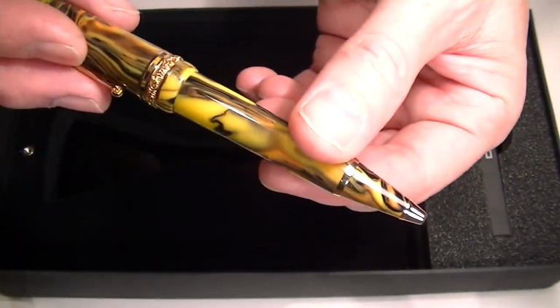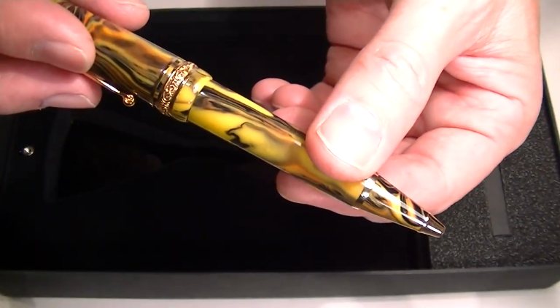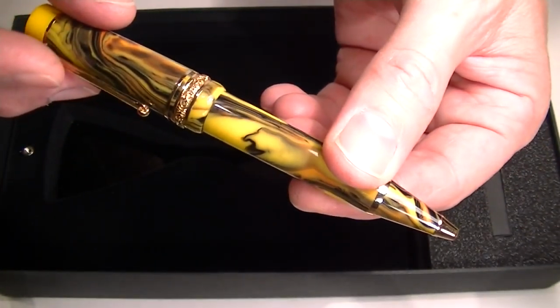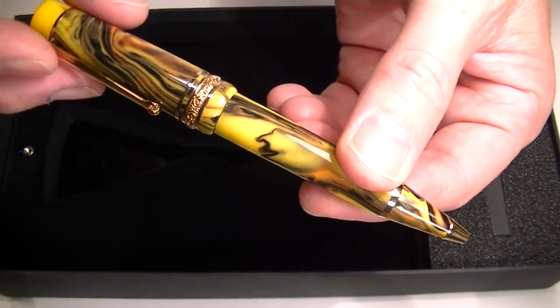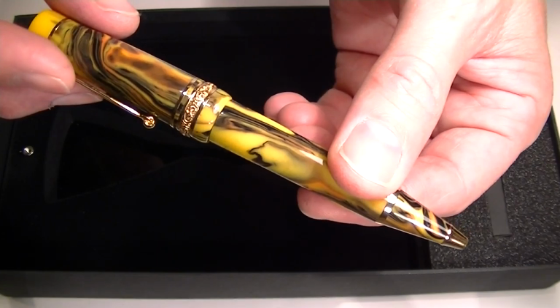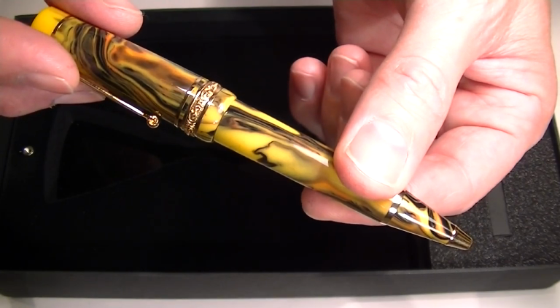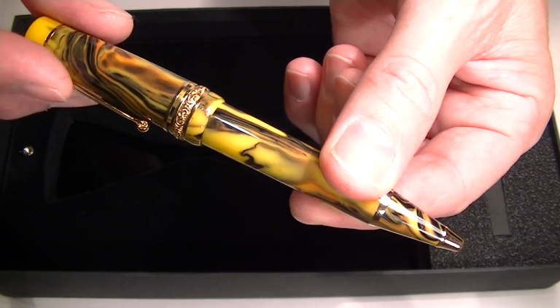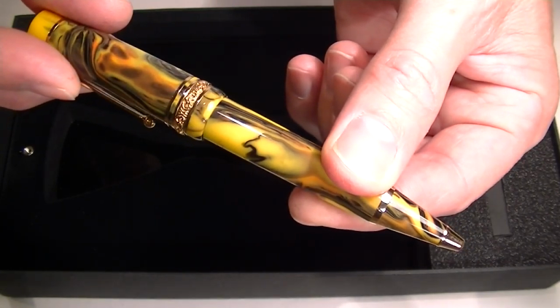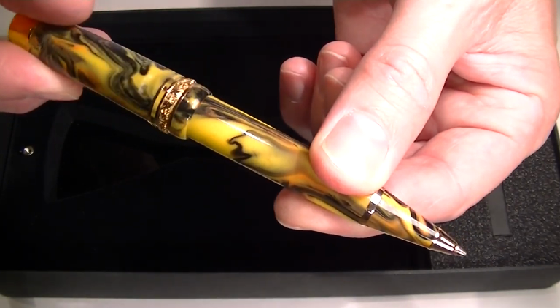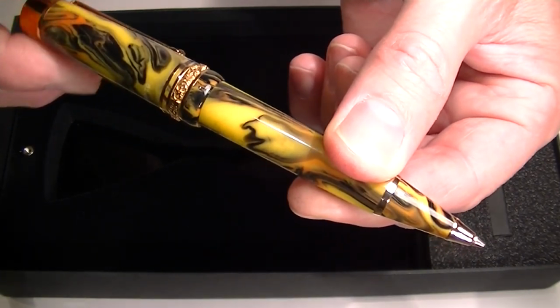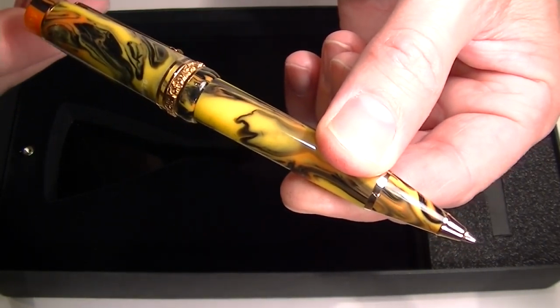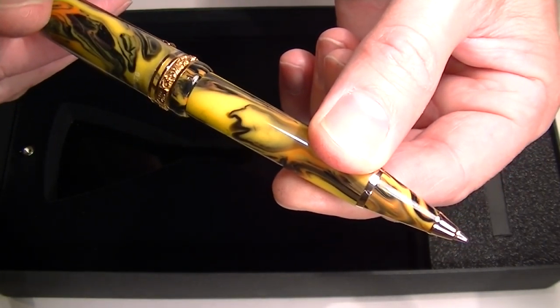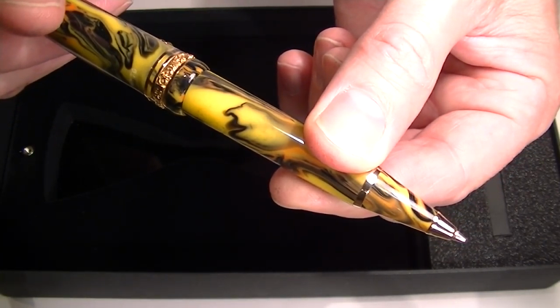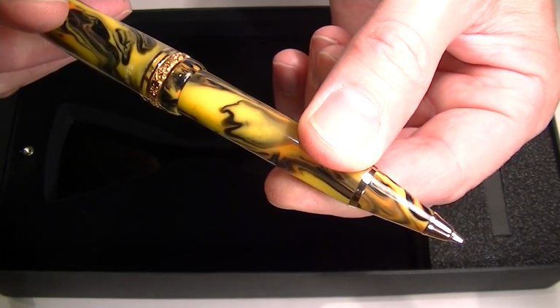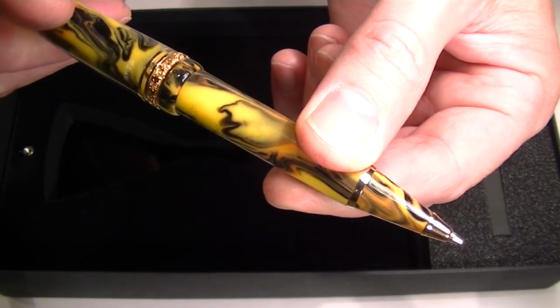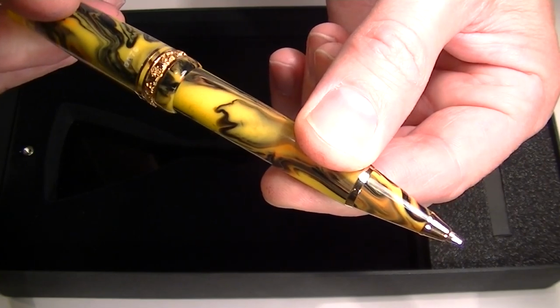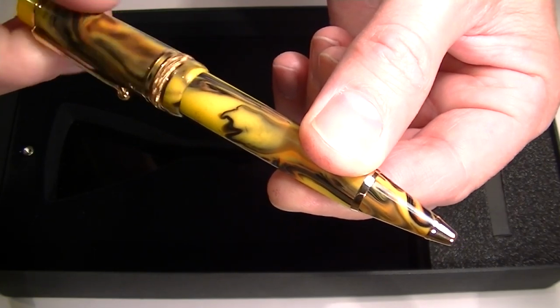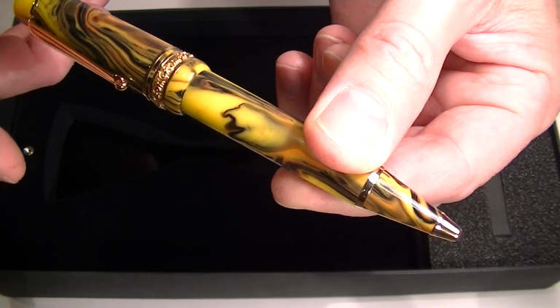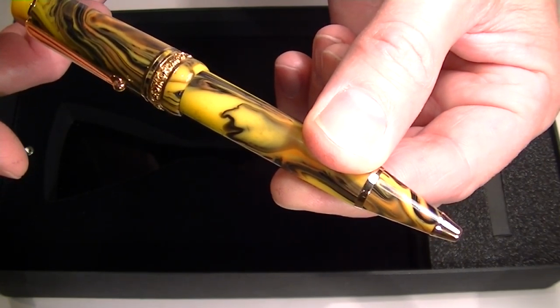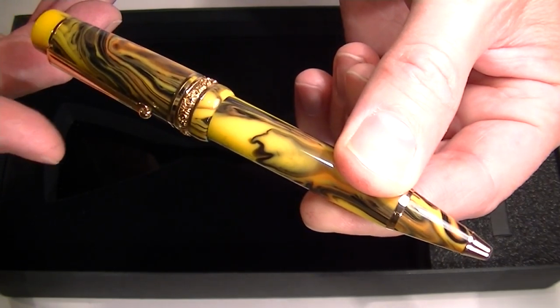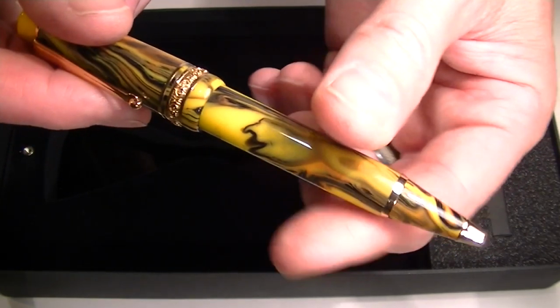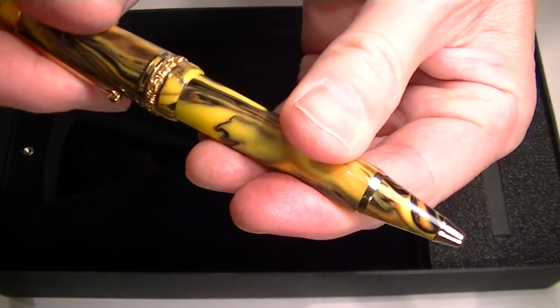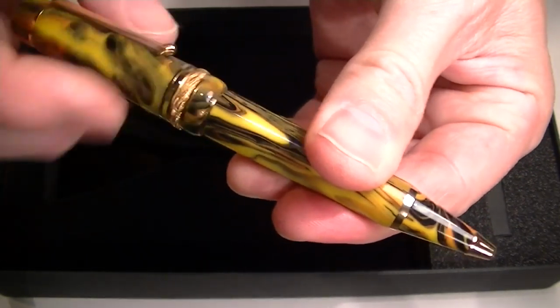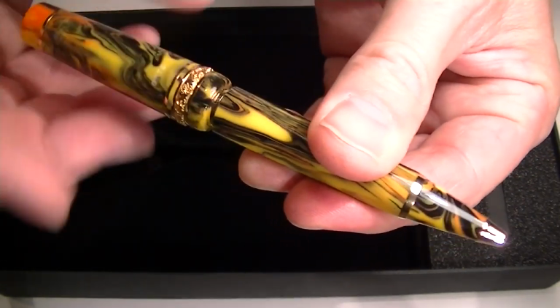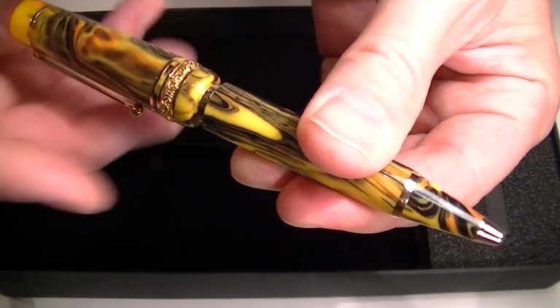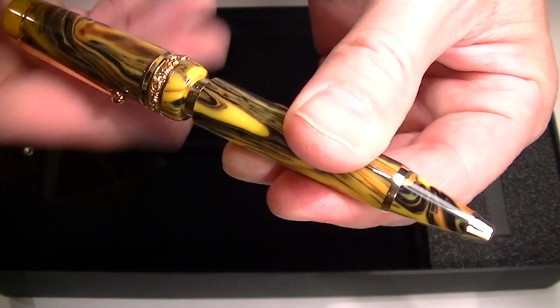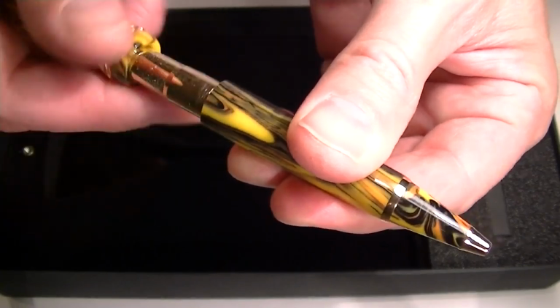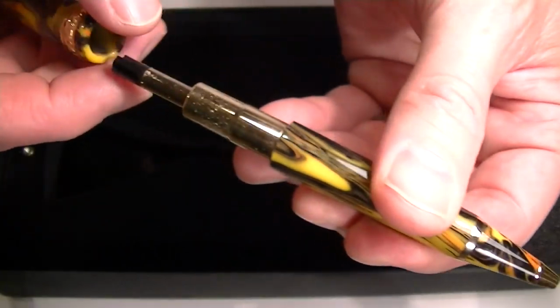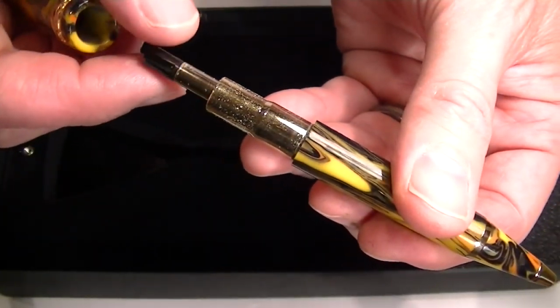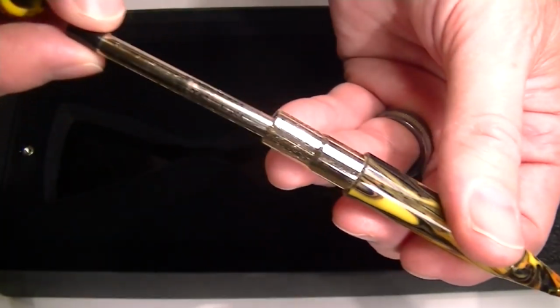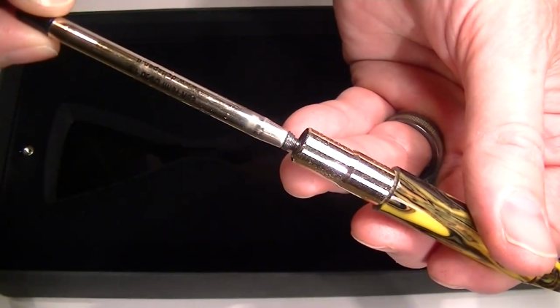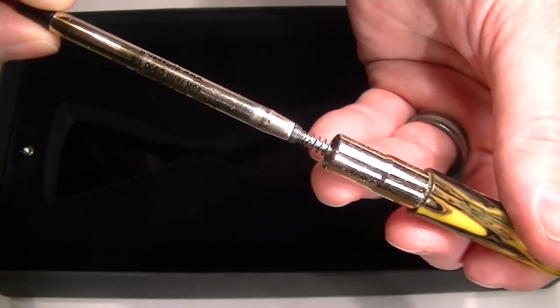This is a twist action ballpoint pen, so to activate the pen you simply twist the cap — the refill extends. Twisted the opposite direction, that refill retracts, and then you can remove the refill by simply unscrewing the cap from the pen.